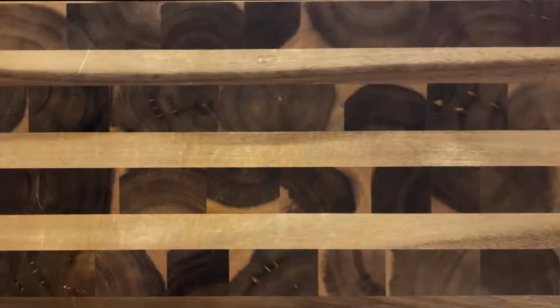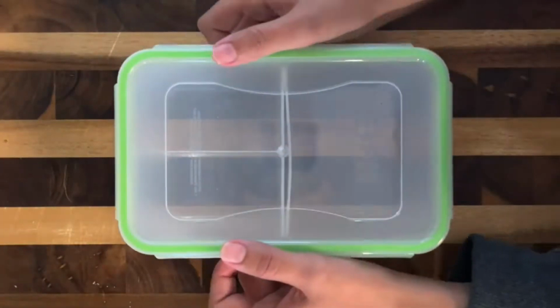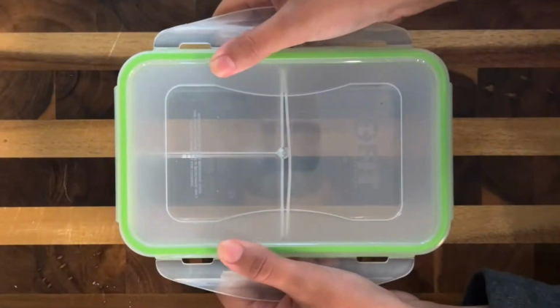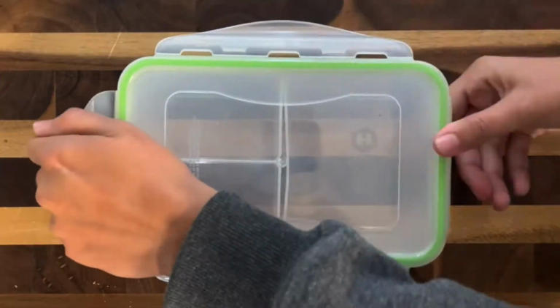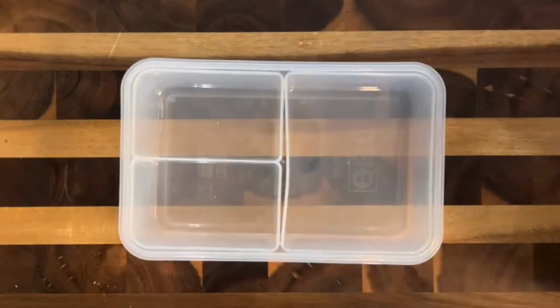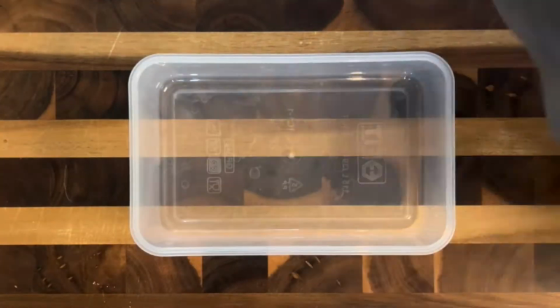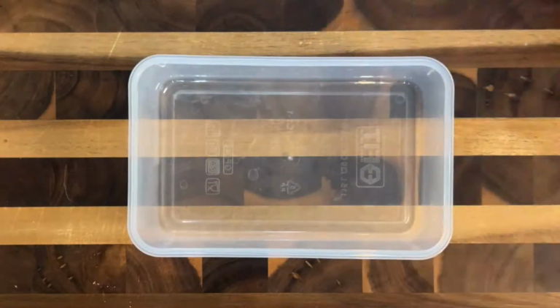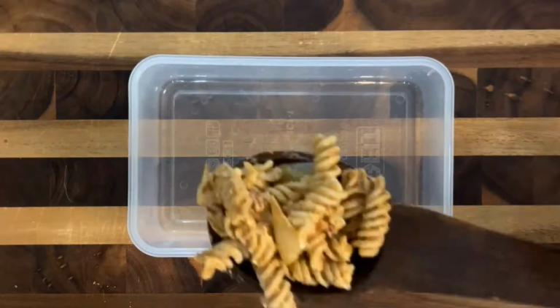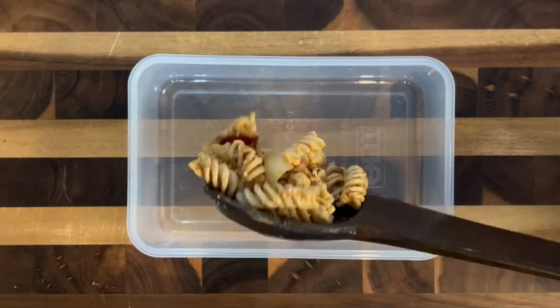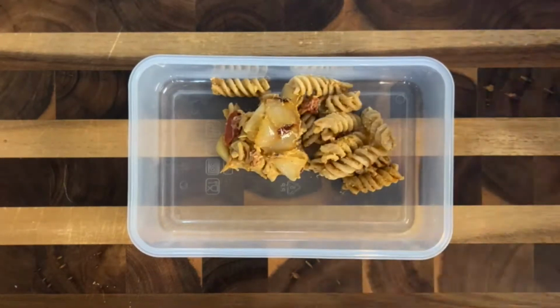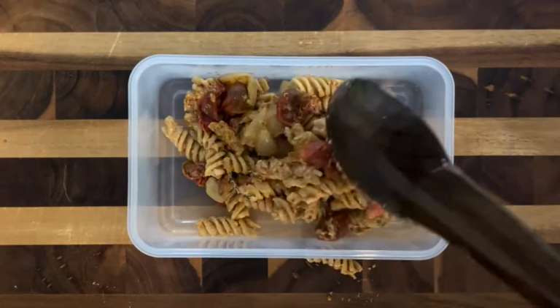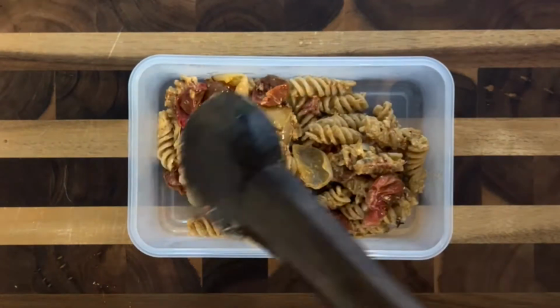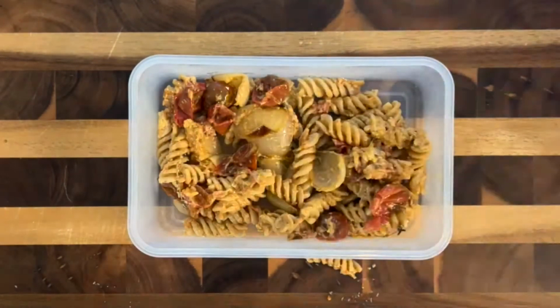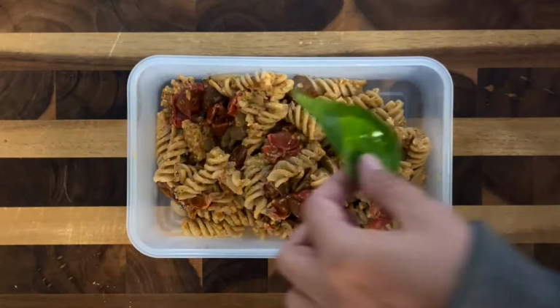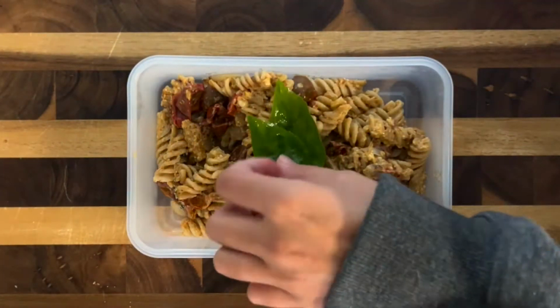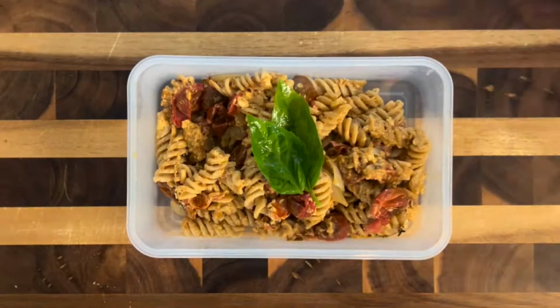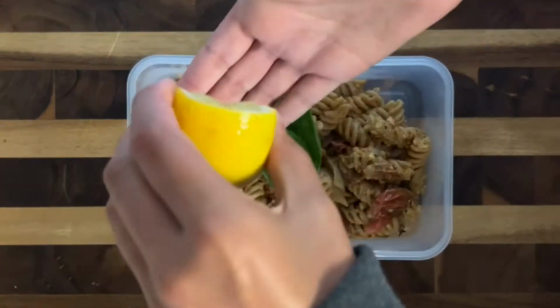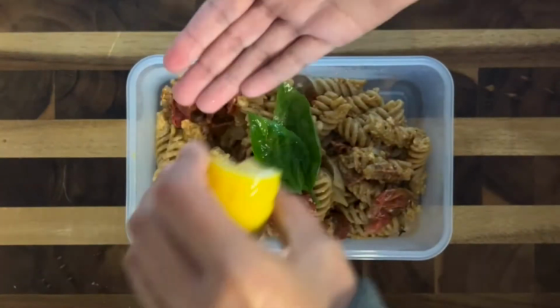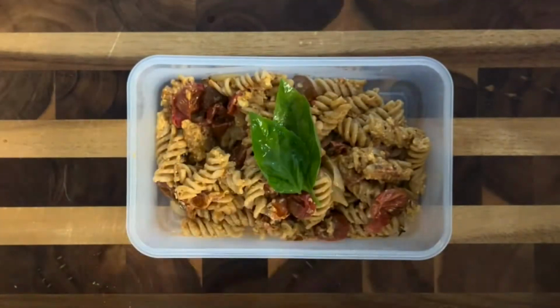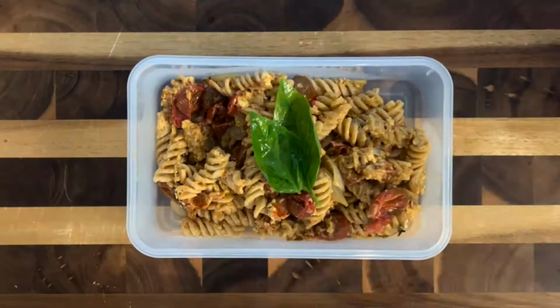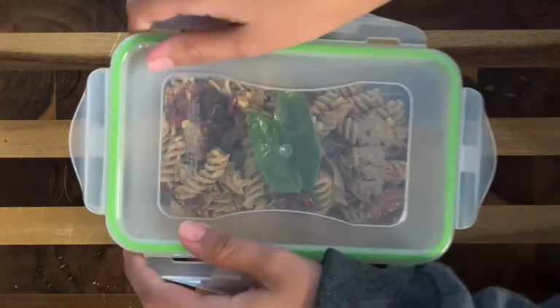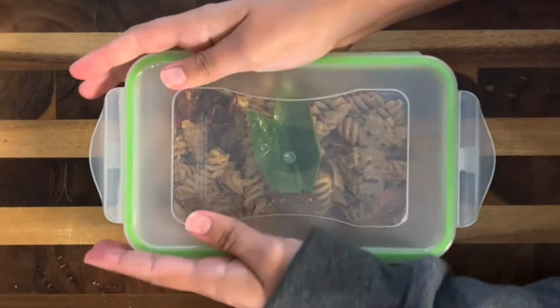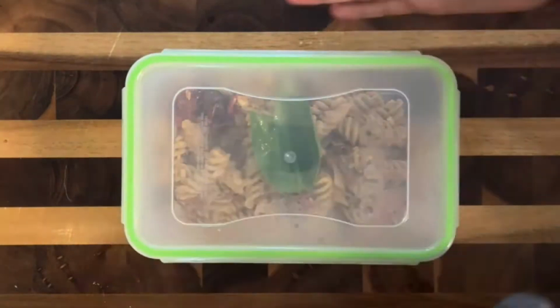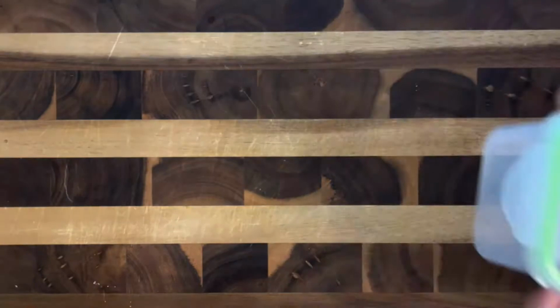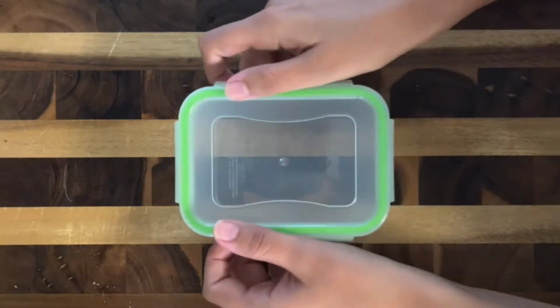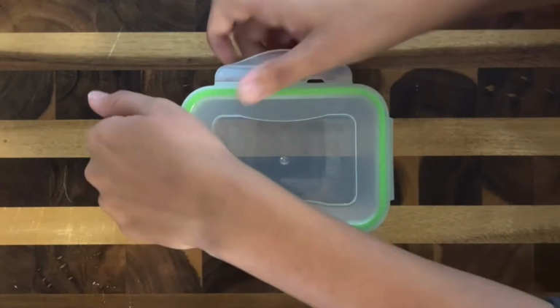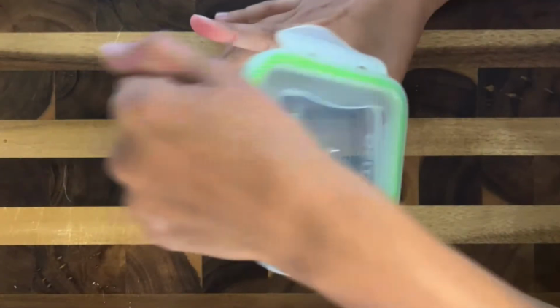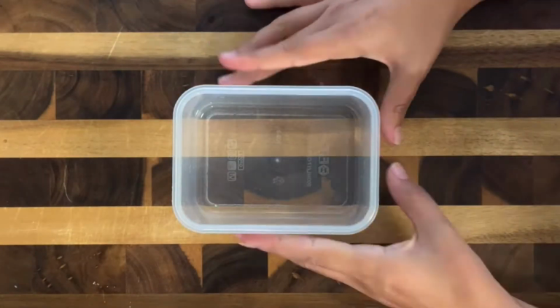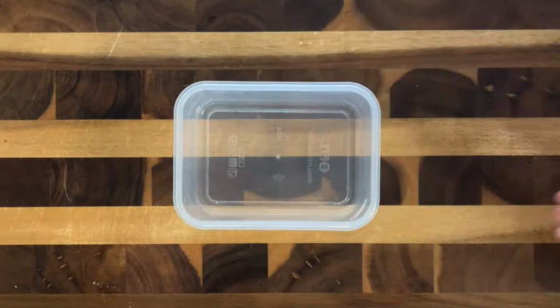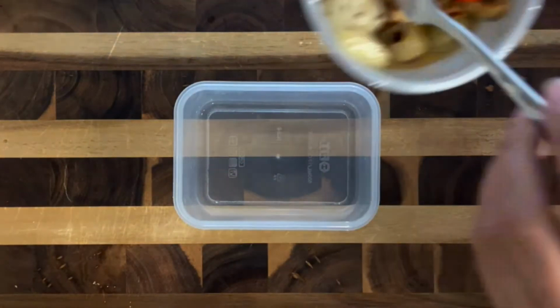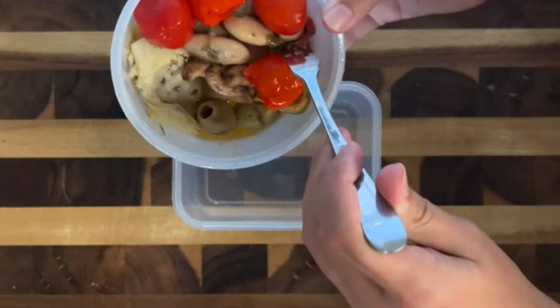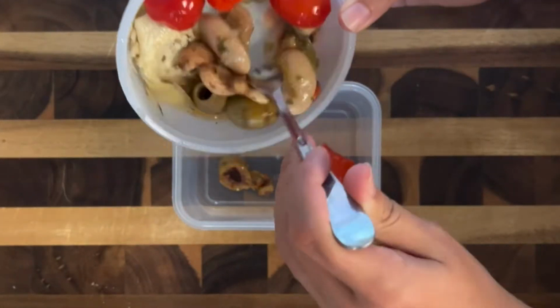I used this bento box and added in my pasta, topped off the pasta with some basil leaves and lemon juice. For the side, I got a couple items off the Whole Foods Olive Bar, which is my favorite thing ever.